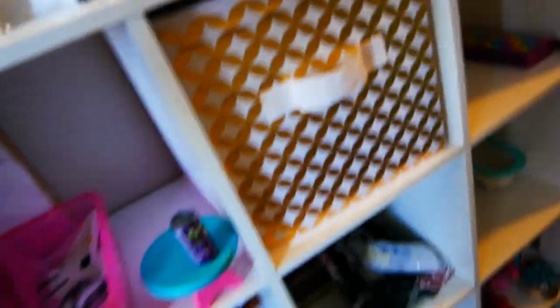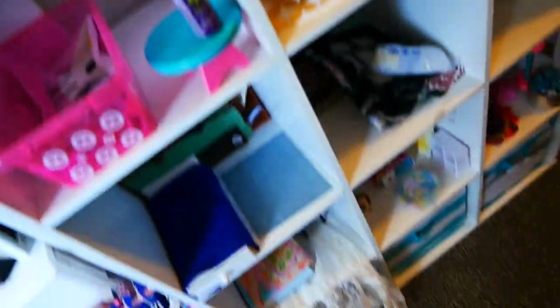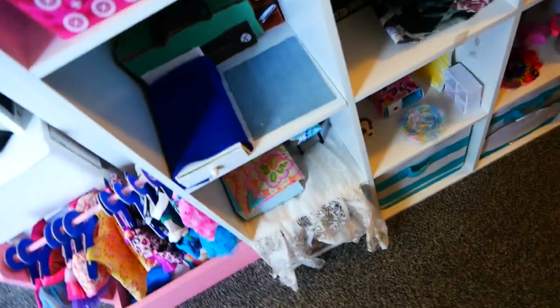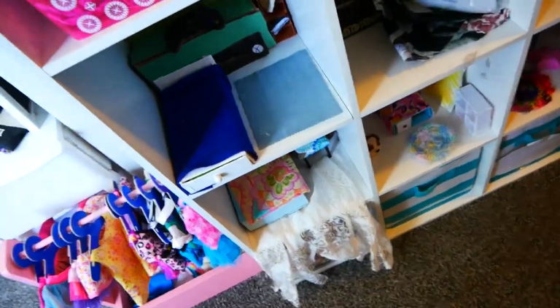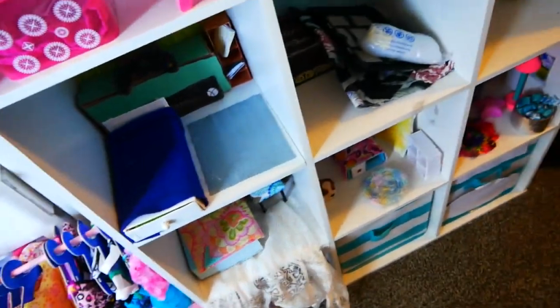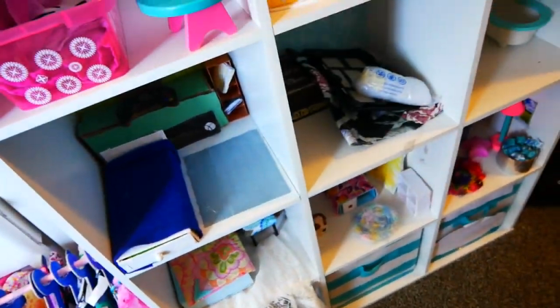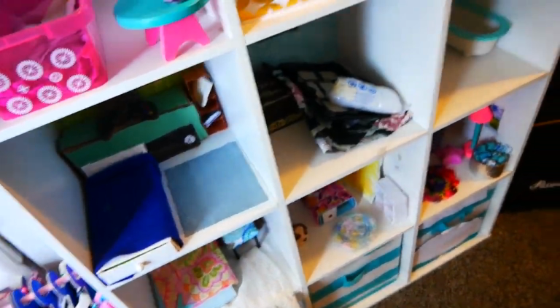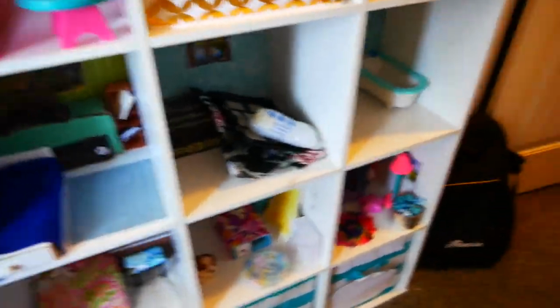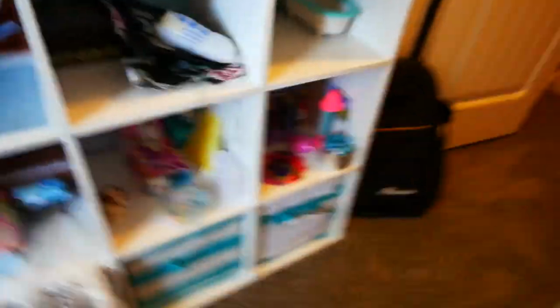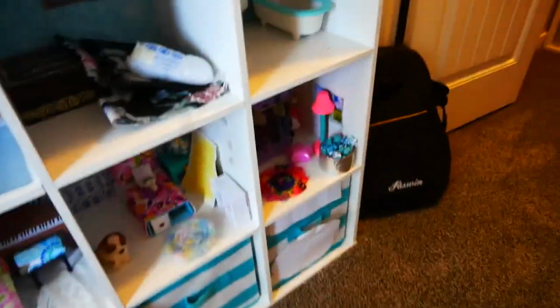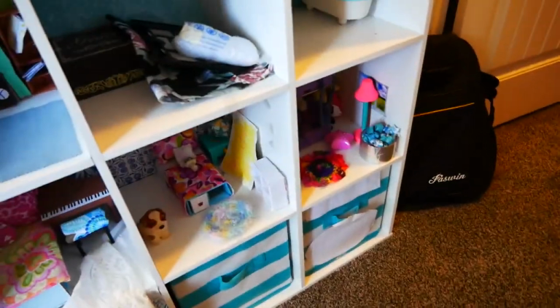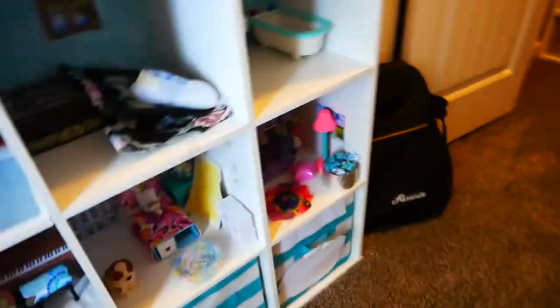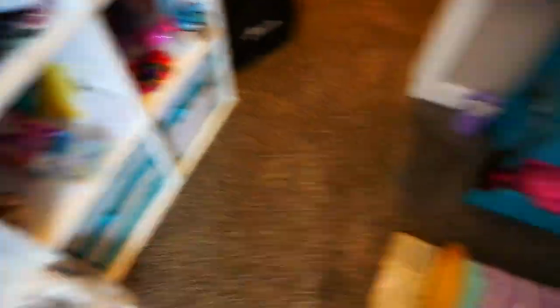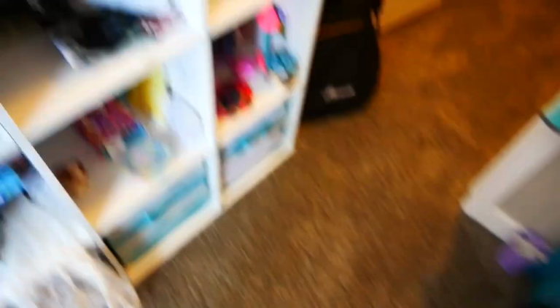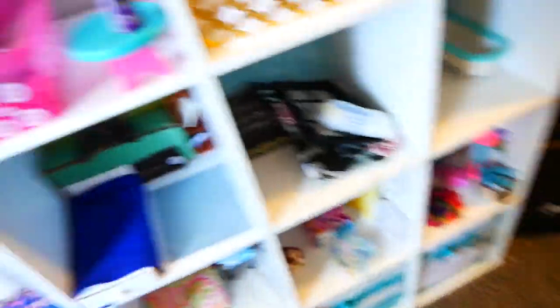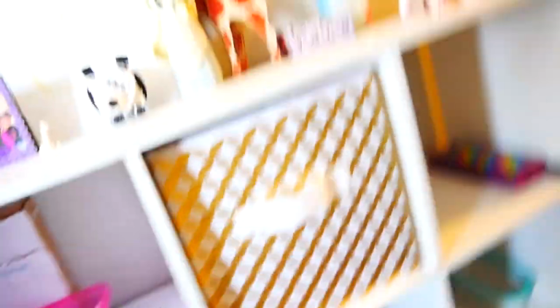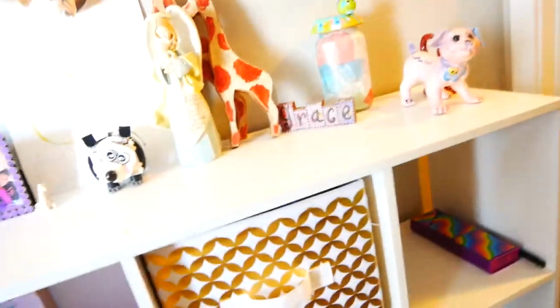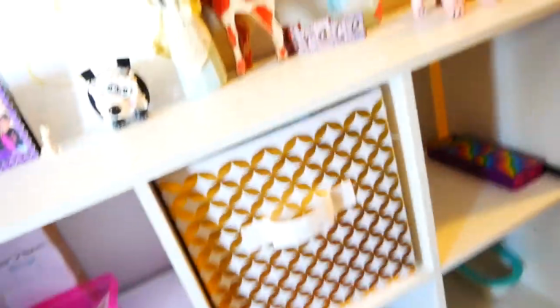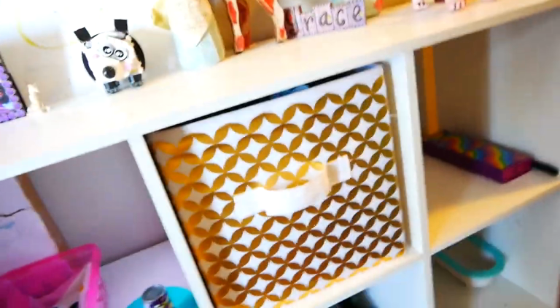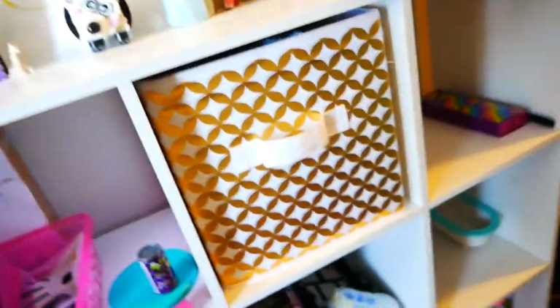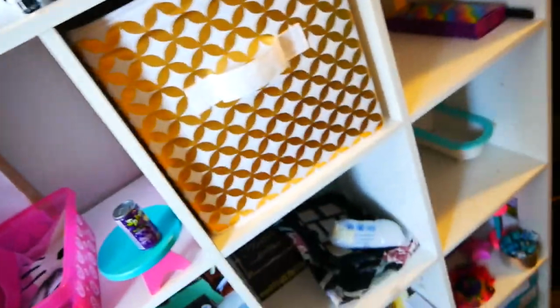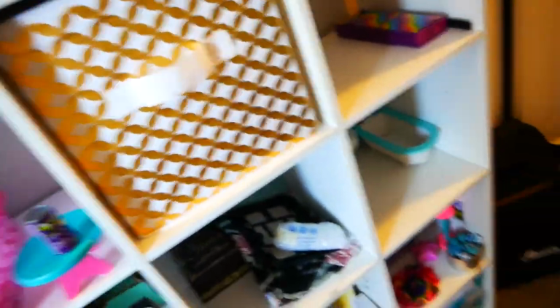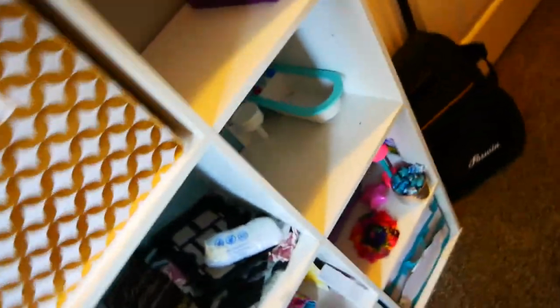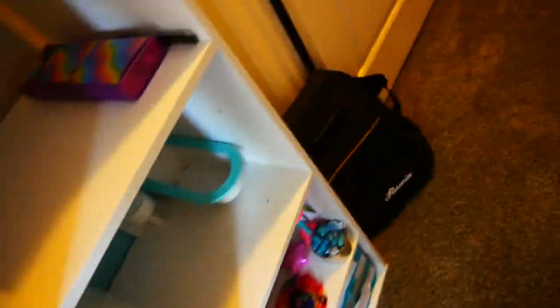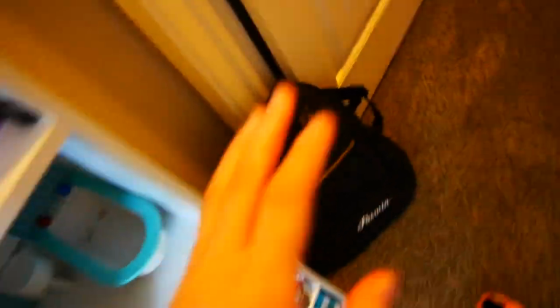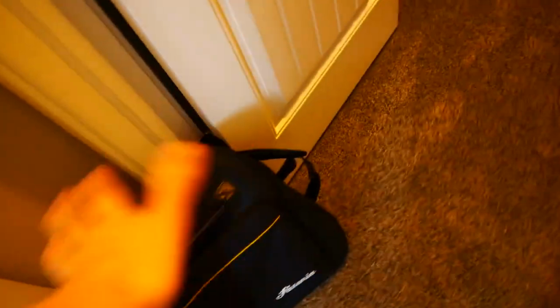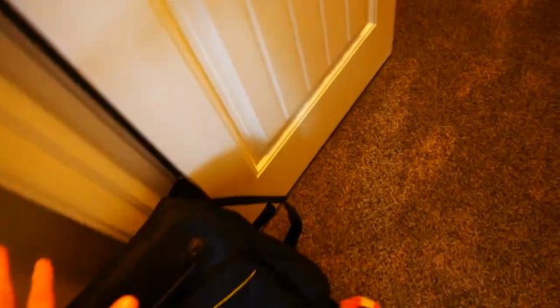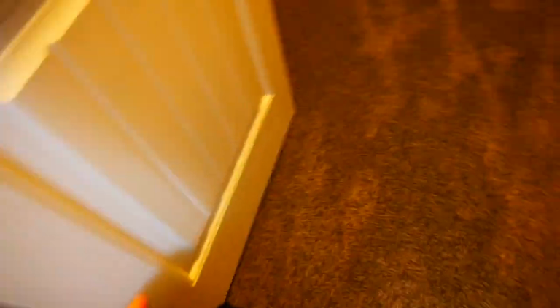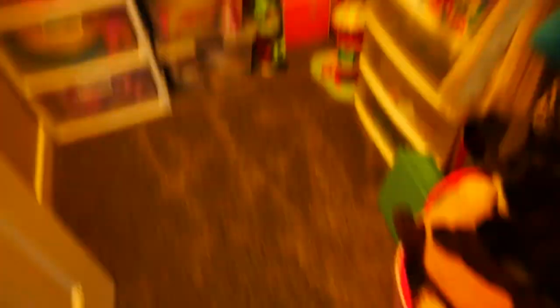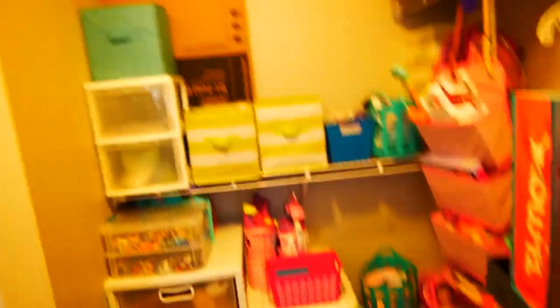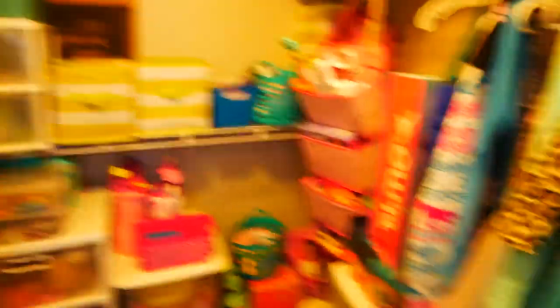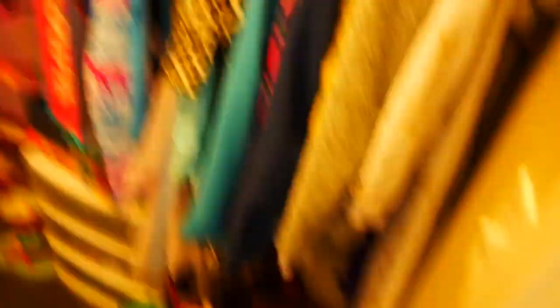These are my cubbies that I designed little rooms in. They were going to be for my kids, but they're too small, so they're for Beanie Boos. Then over here I have my guitar case, then my closet.